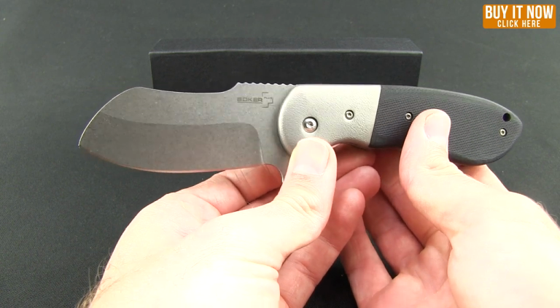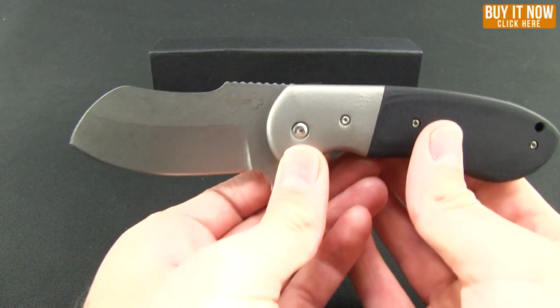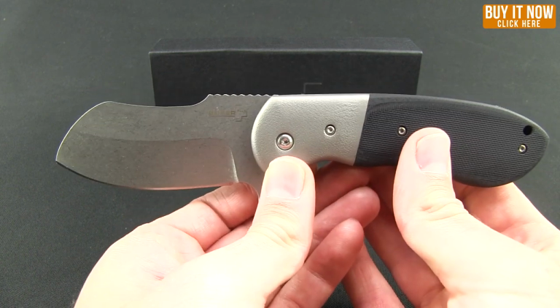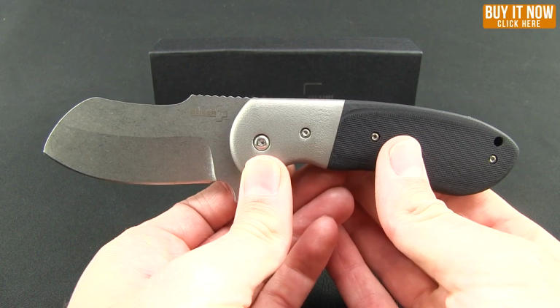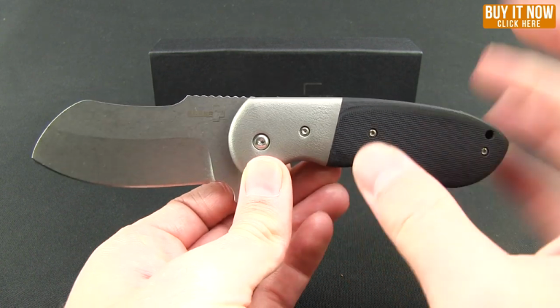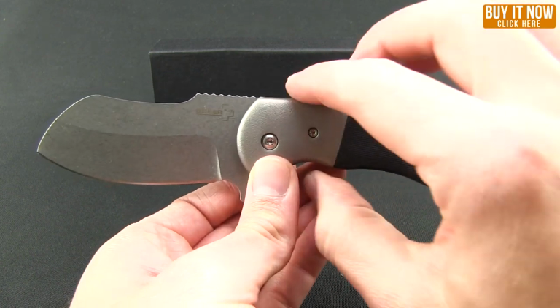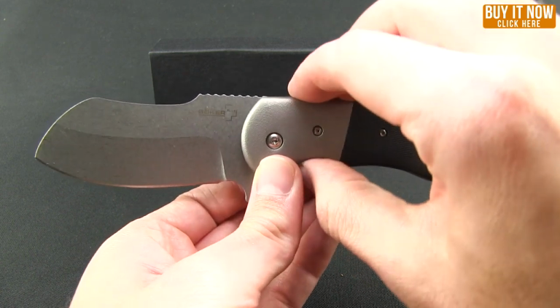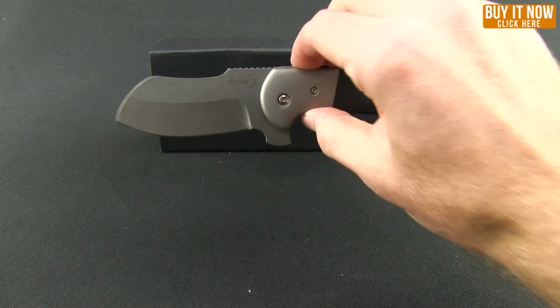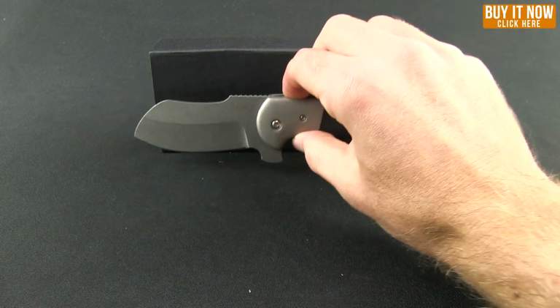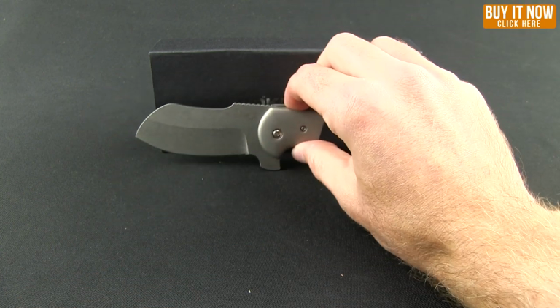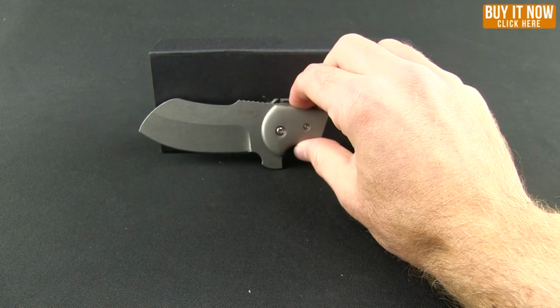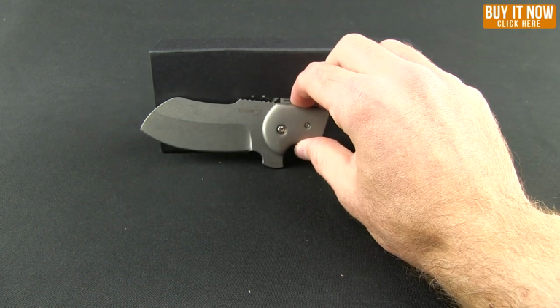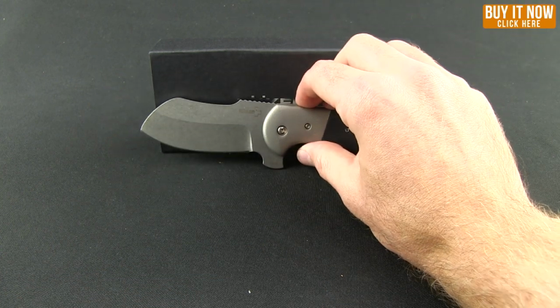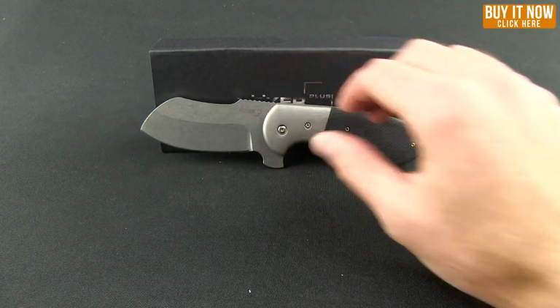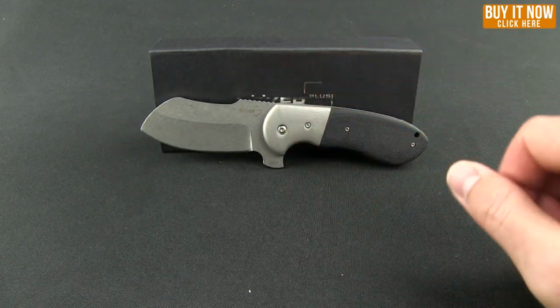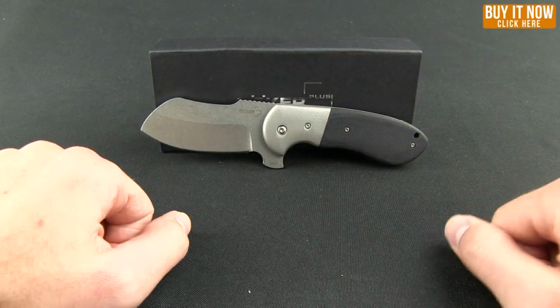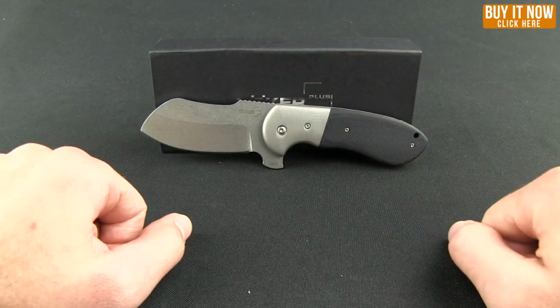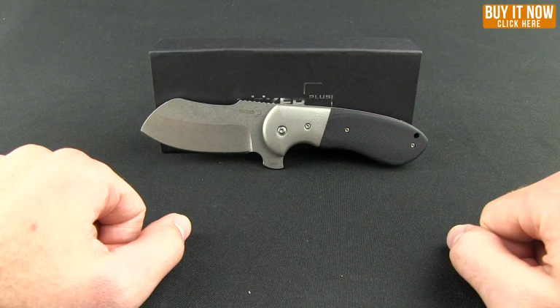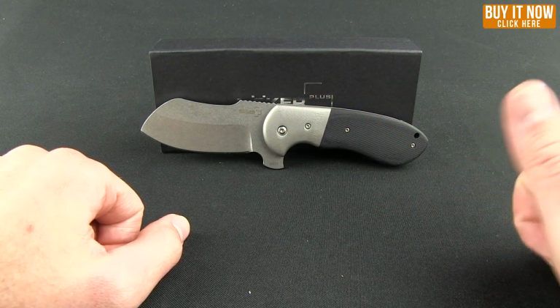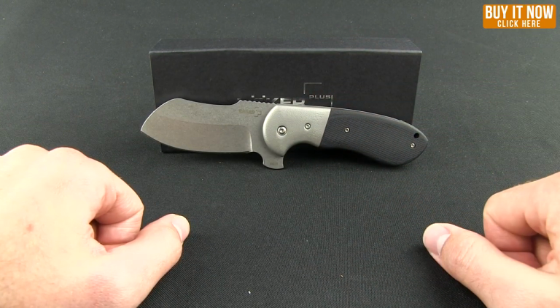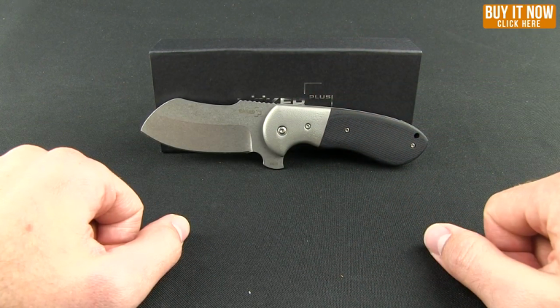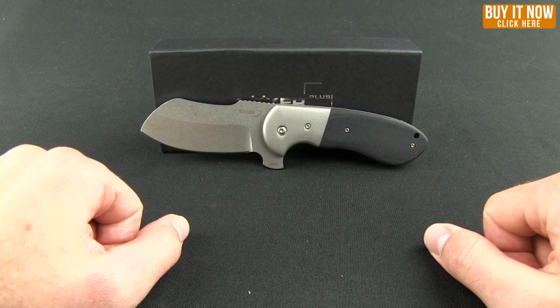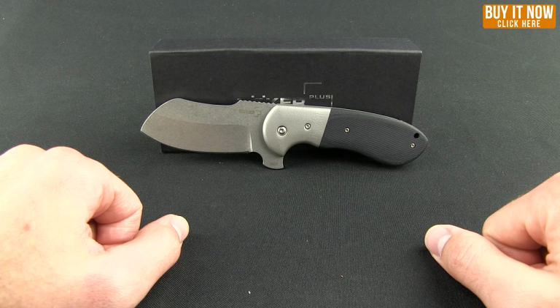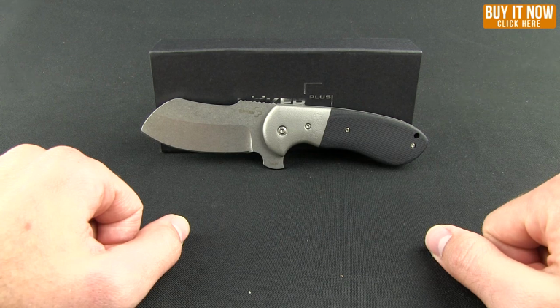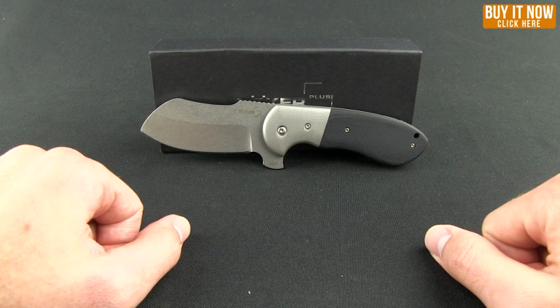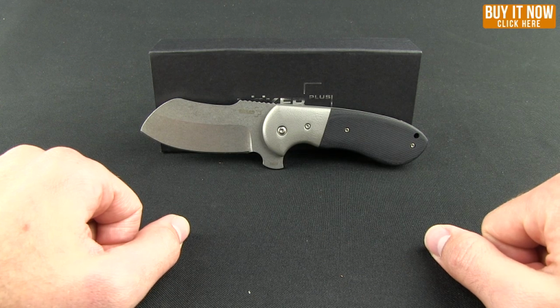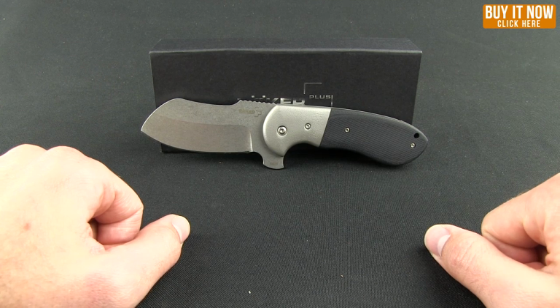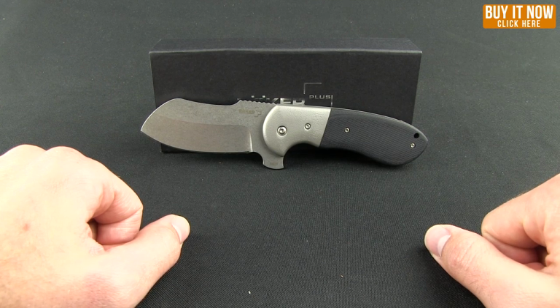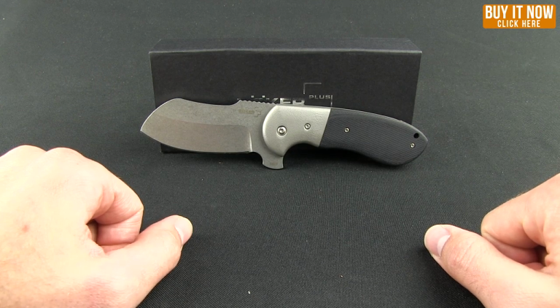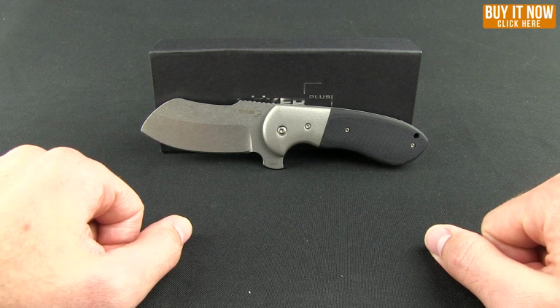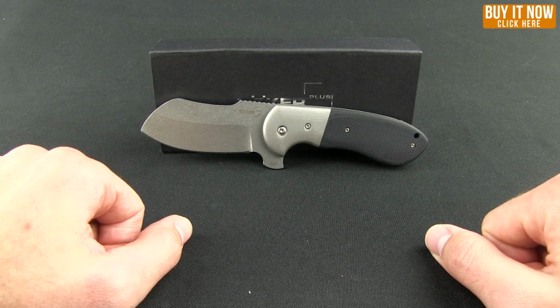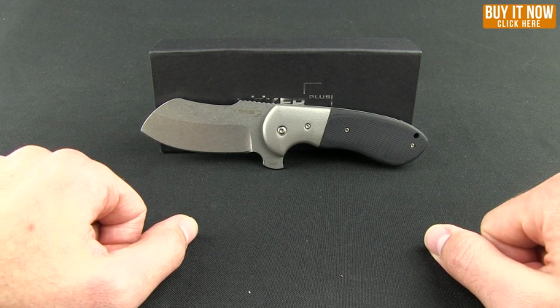But there you go — check it out right now. These are available. You can click that Buy Now button and look at more specs, and maybe drop one in your cart if you're interested. Thanks for watching everybody, and have a good one.